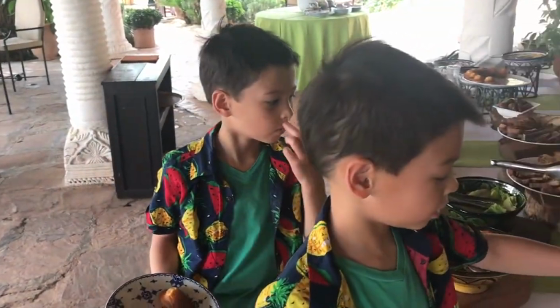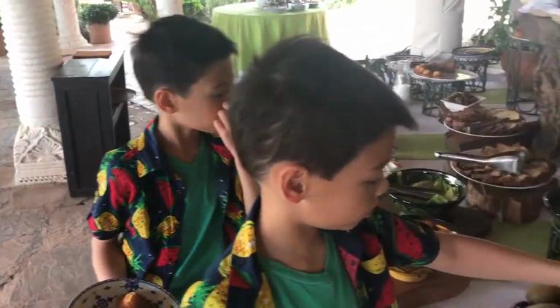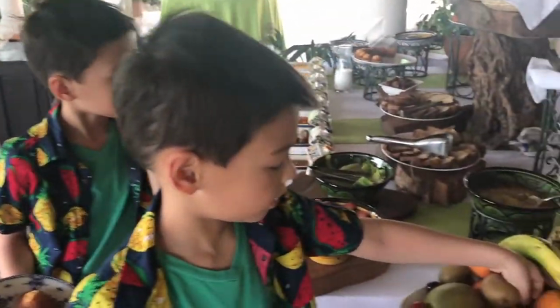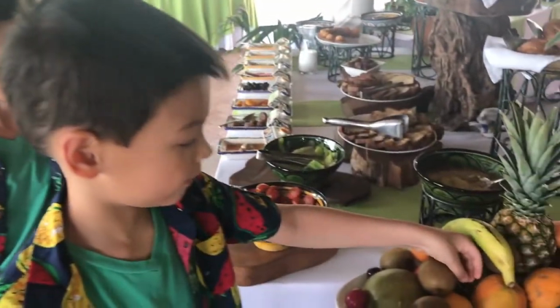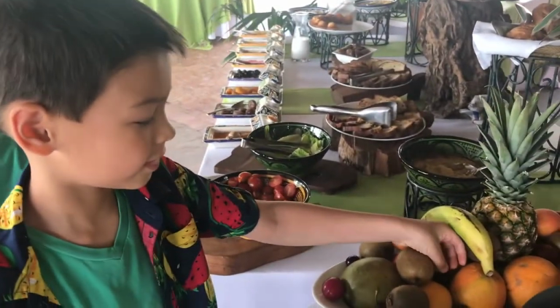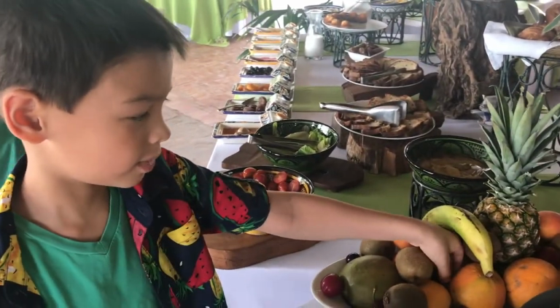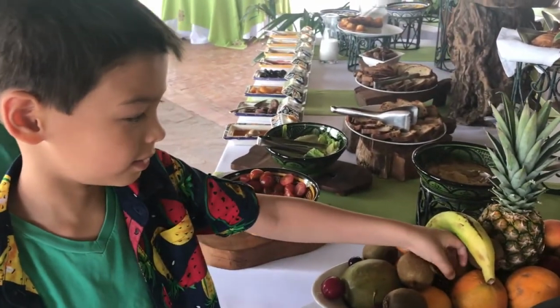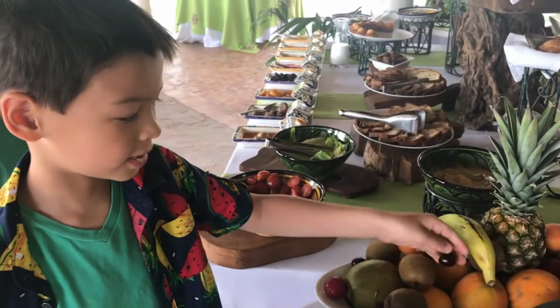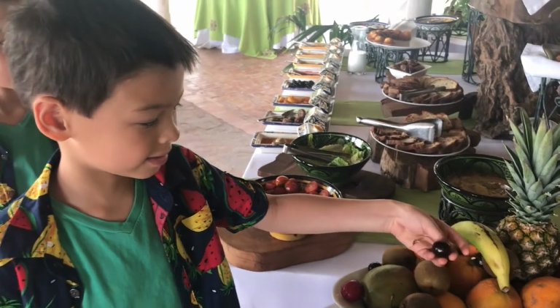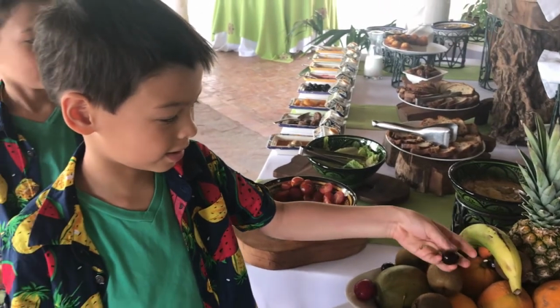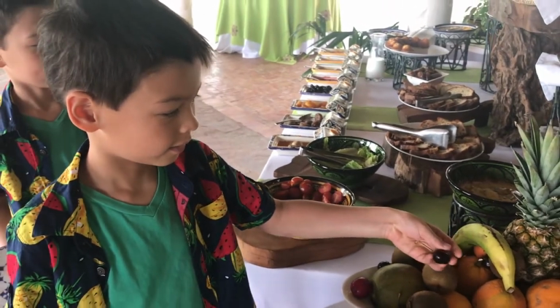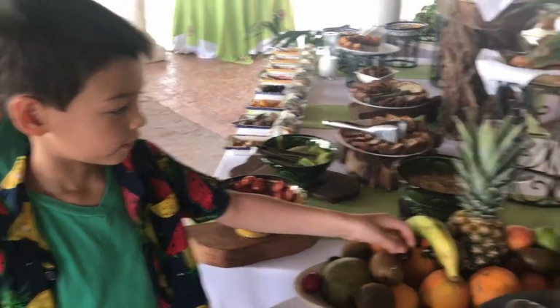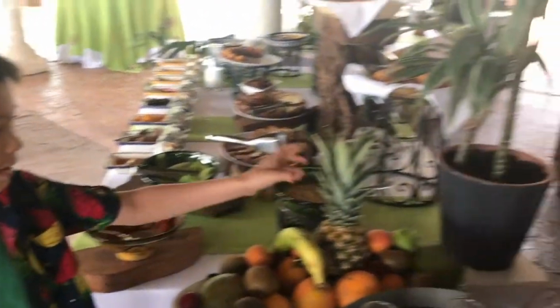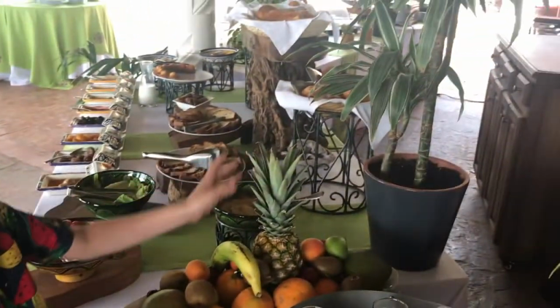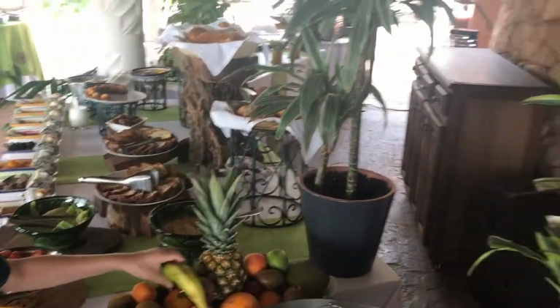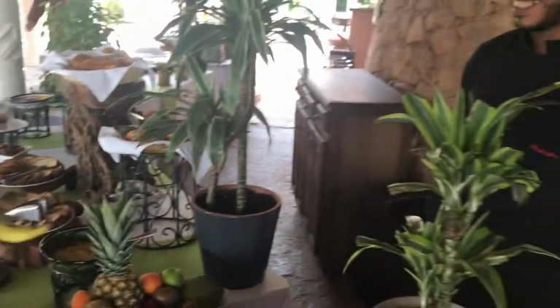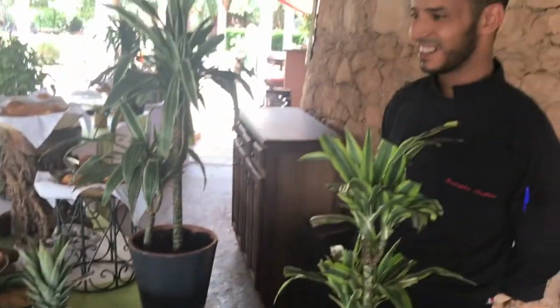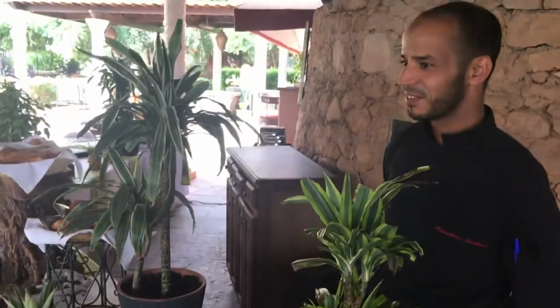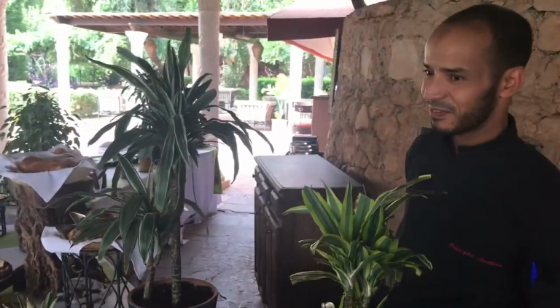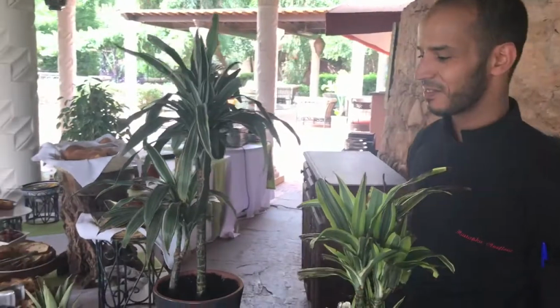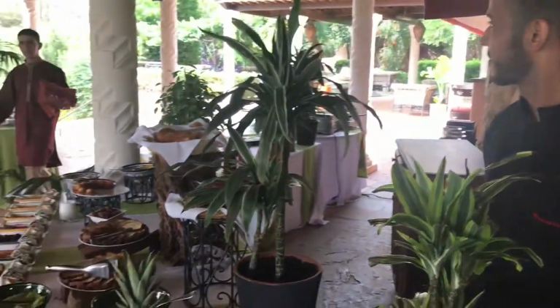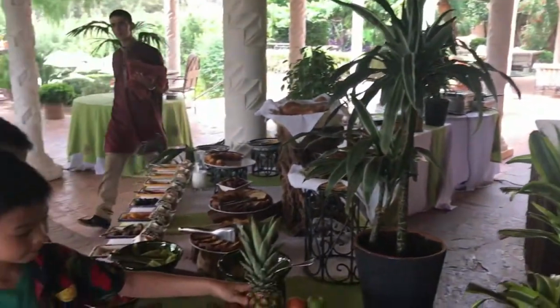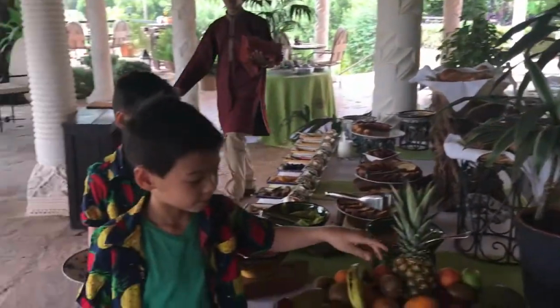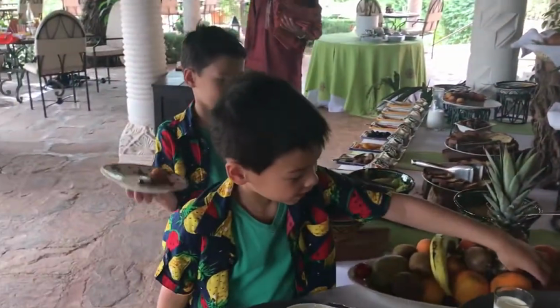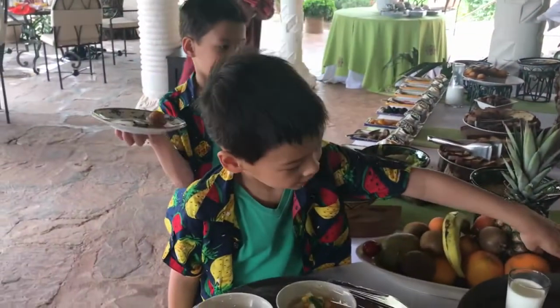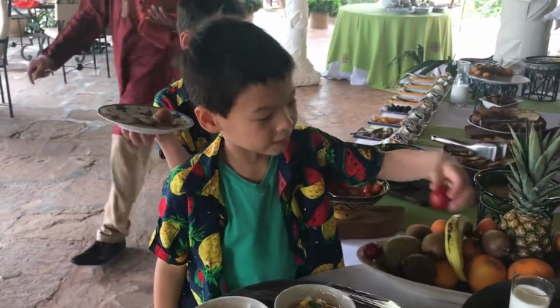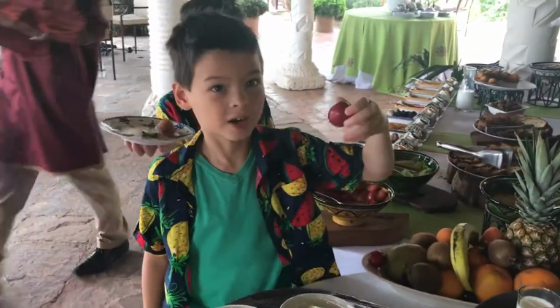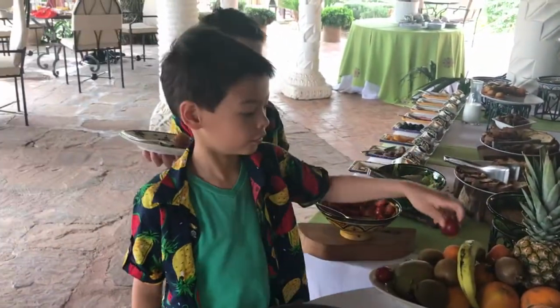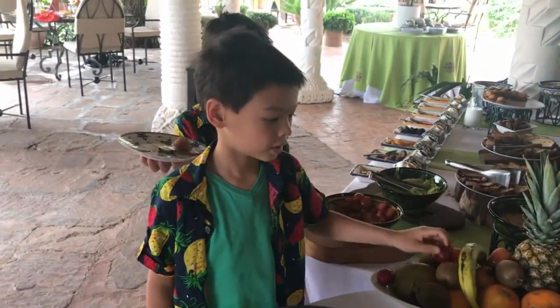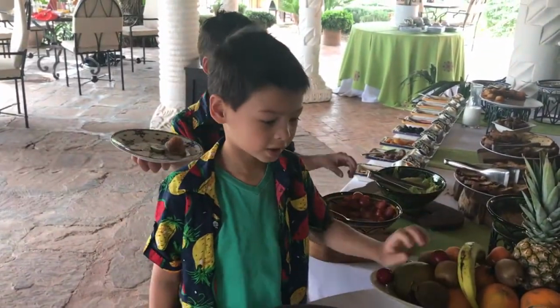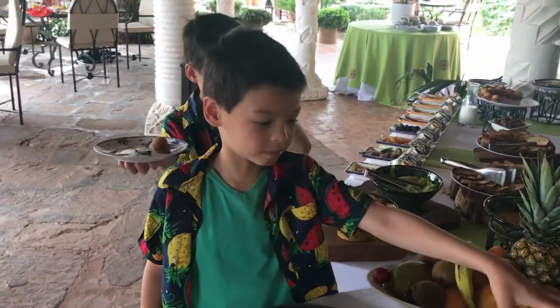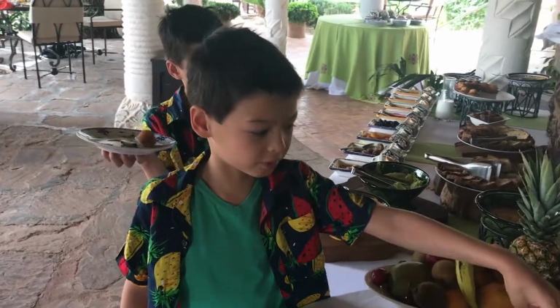And here's some fruit and berries. And here's a banana. And here's a pineapple. And here's another kind of fruit. Here's some yogurt.